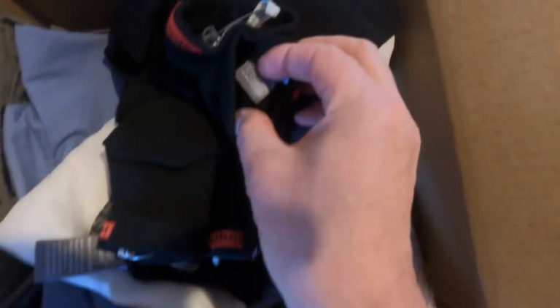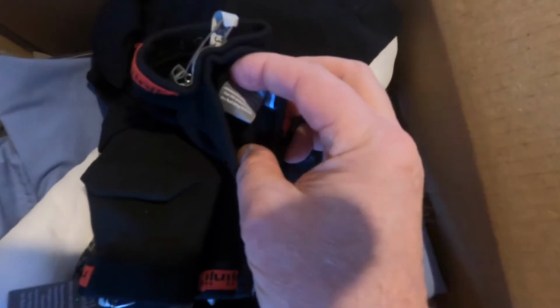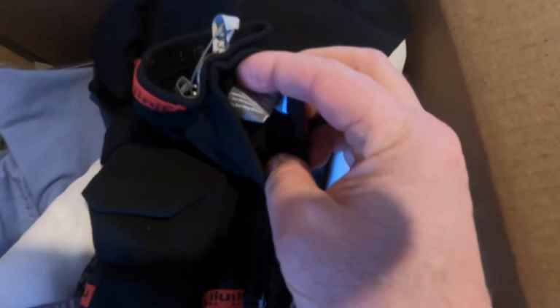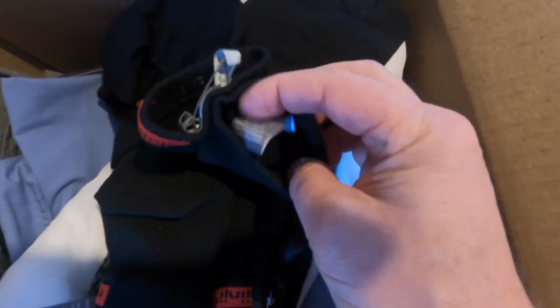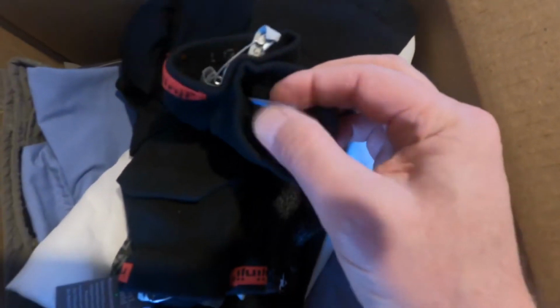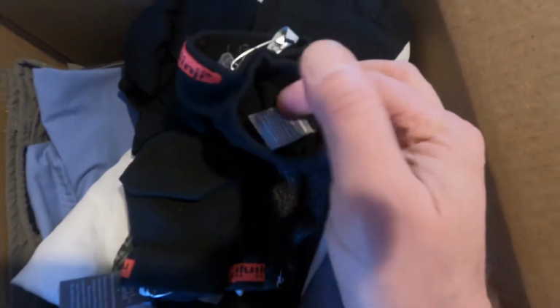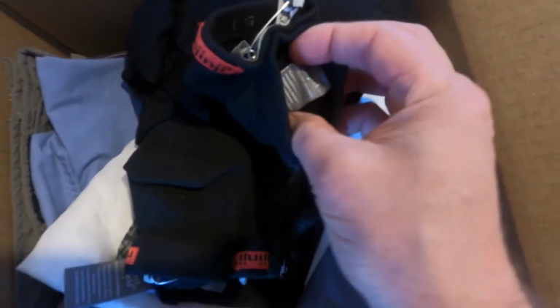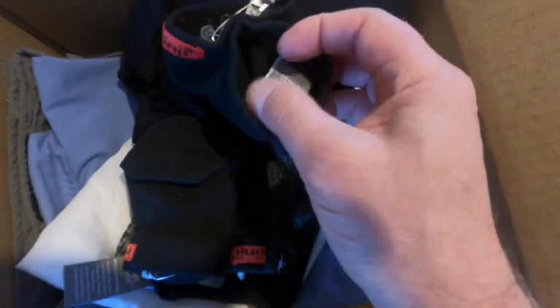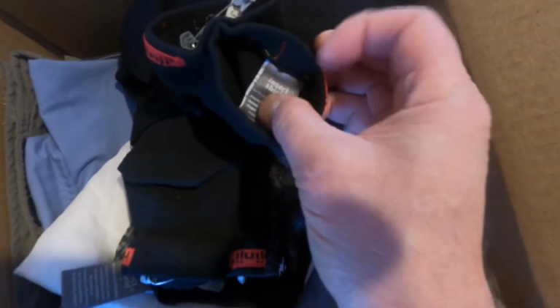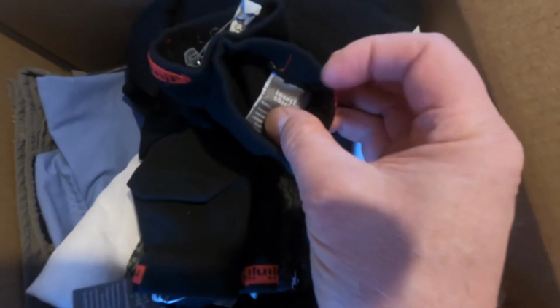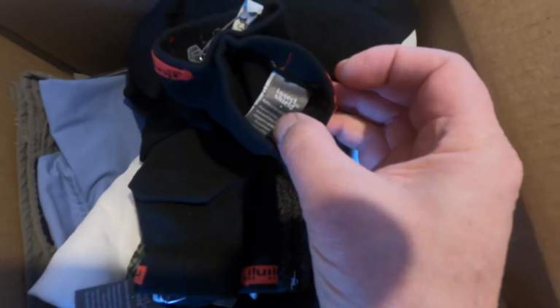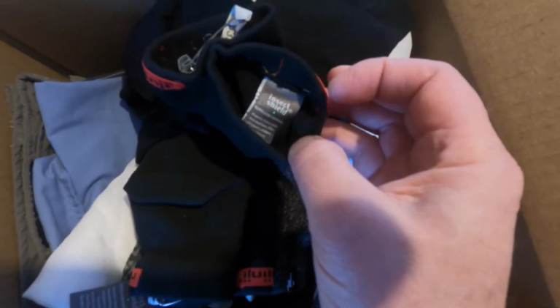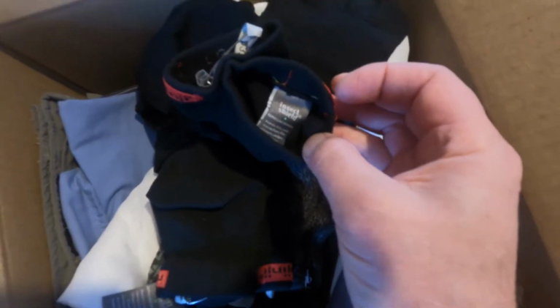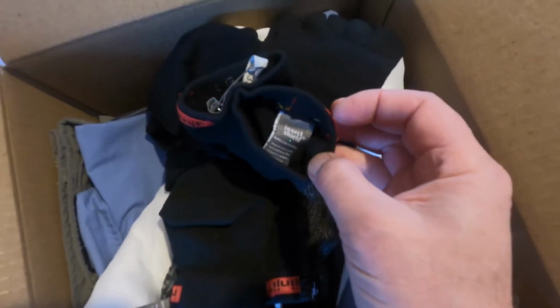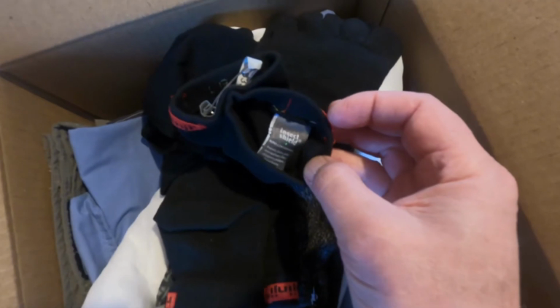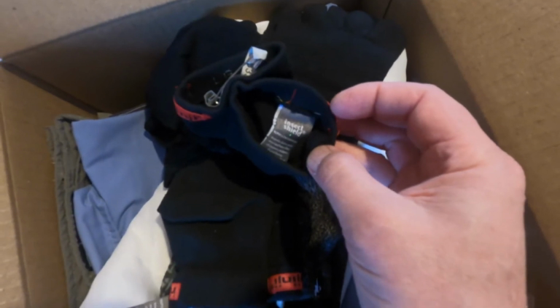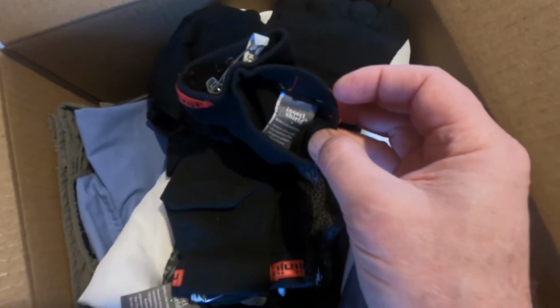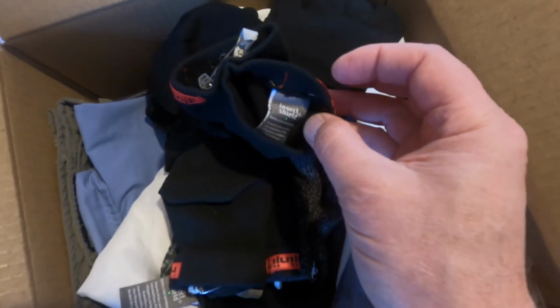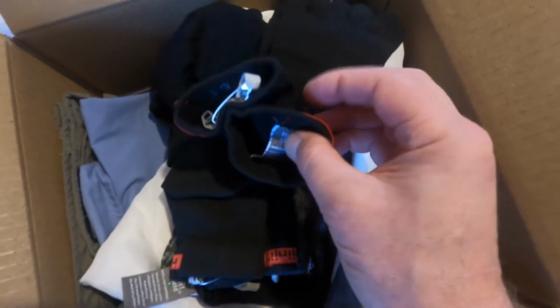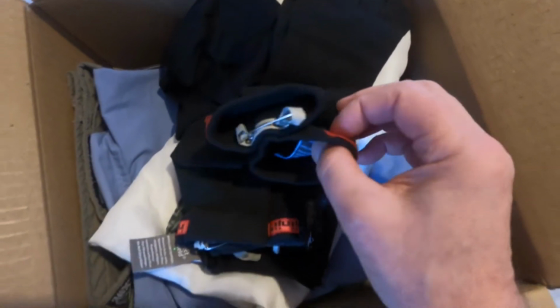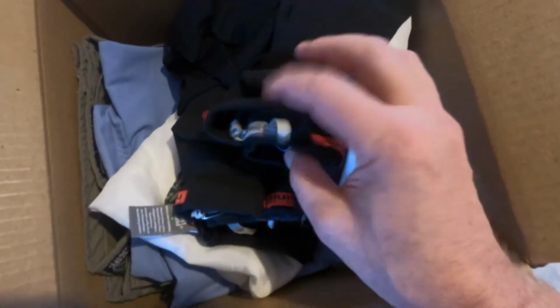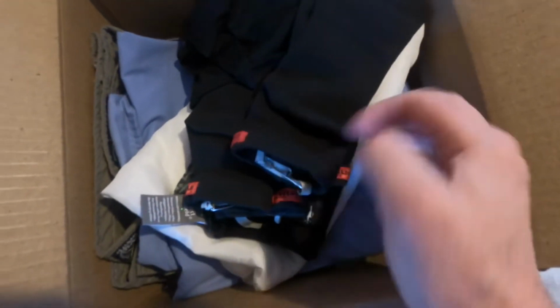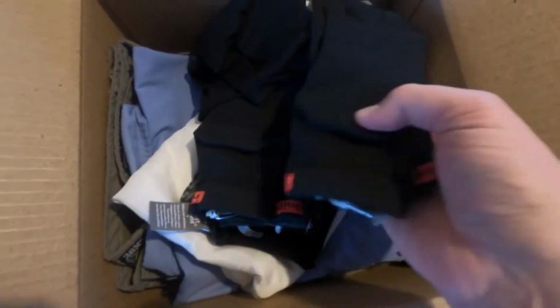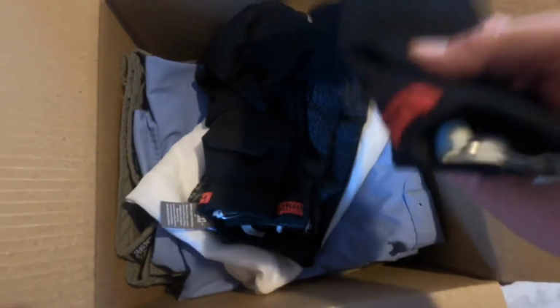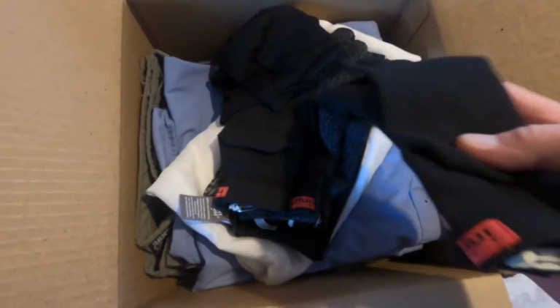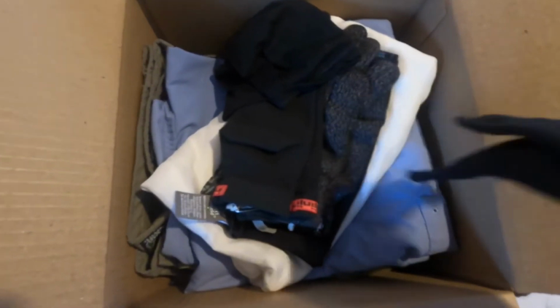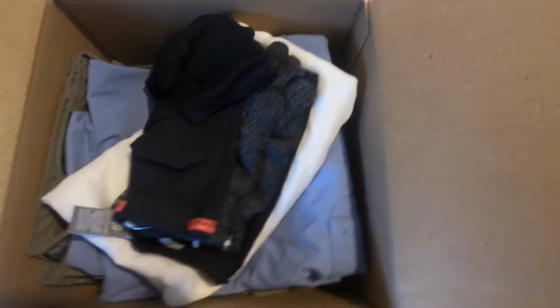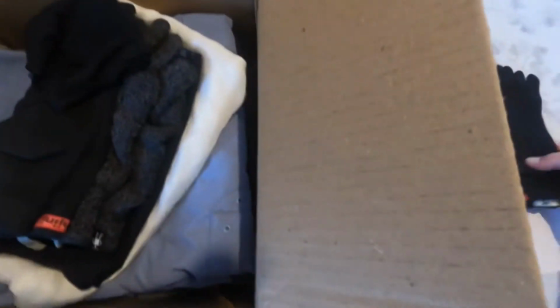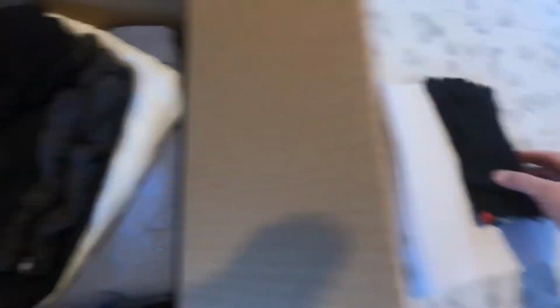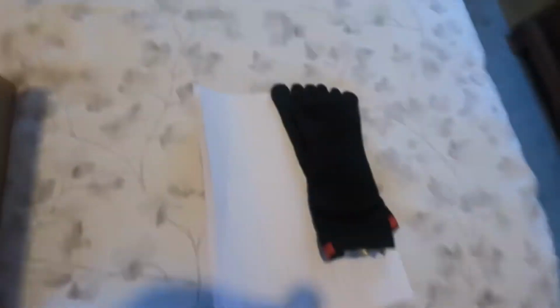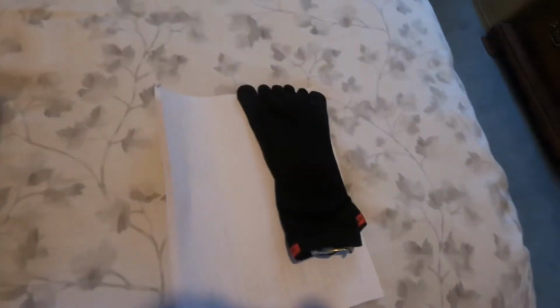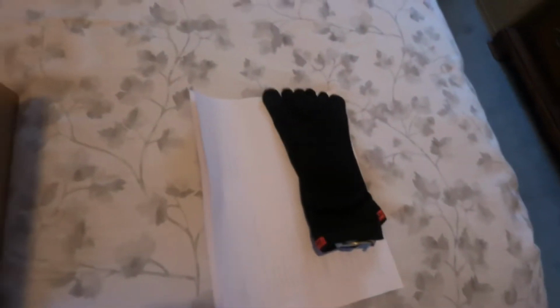They actually sew this little label in here — I don't know if you can read that, but it does say Insect Shield. So there's one pair of Insect Shield socks right there.